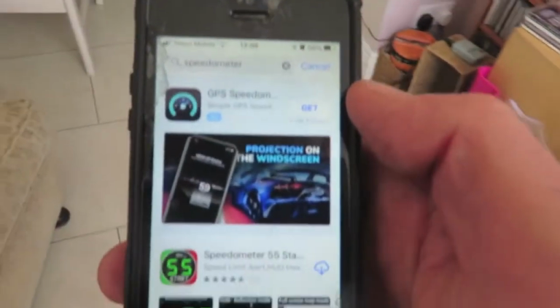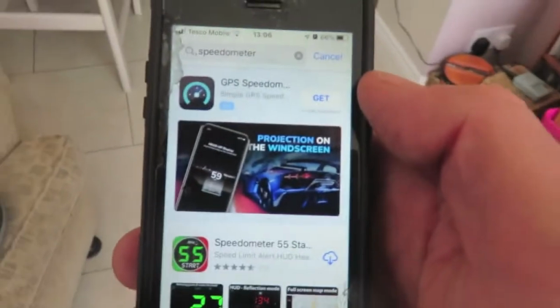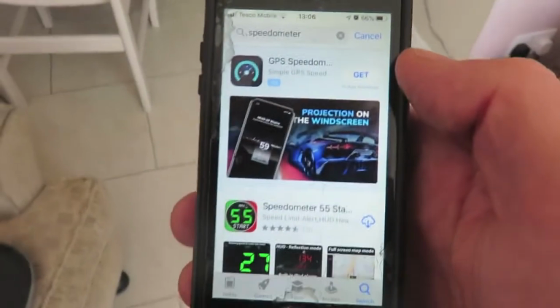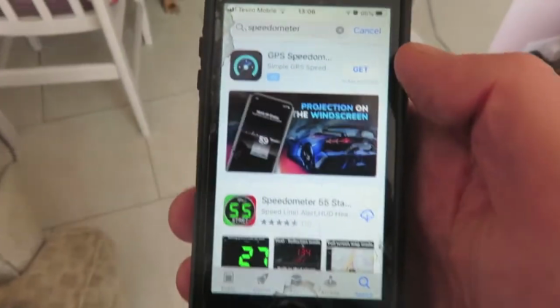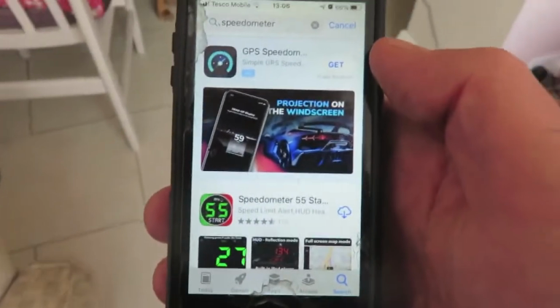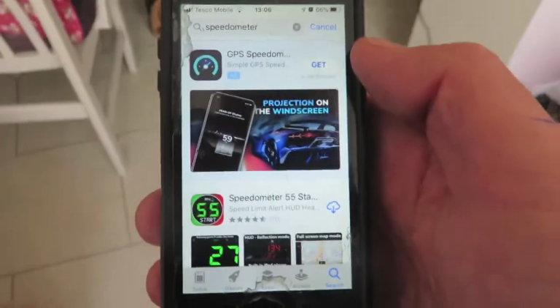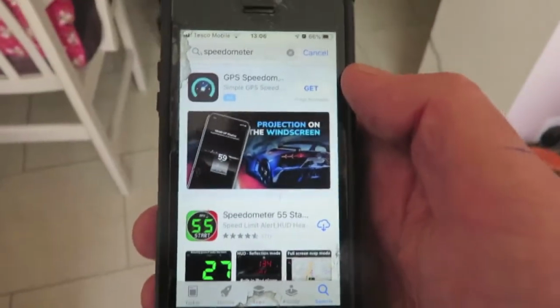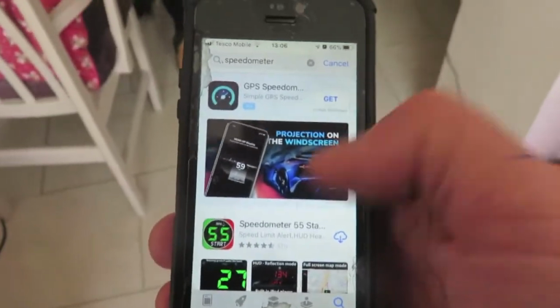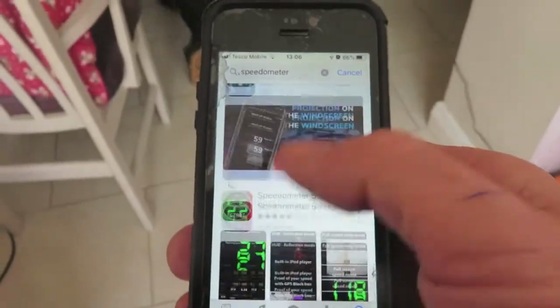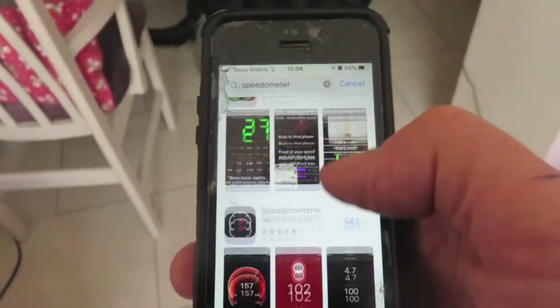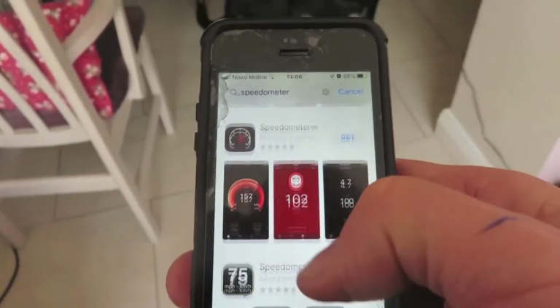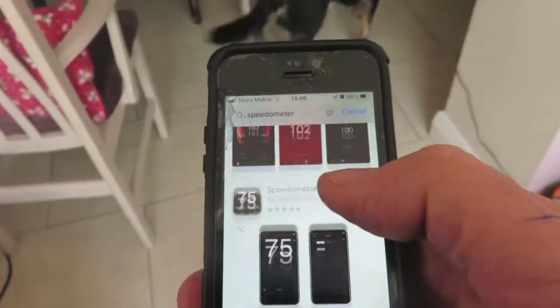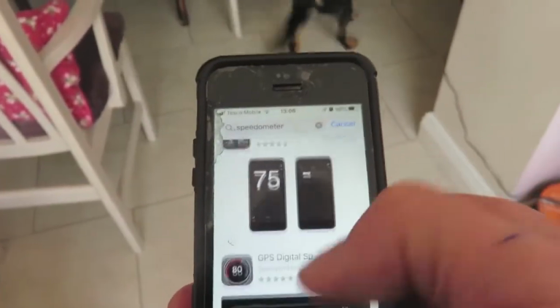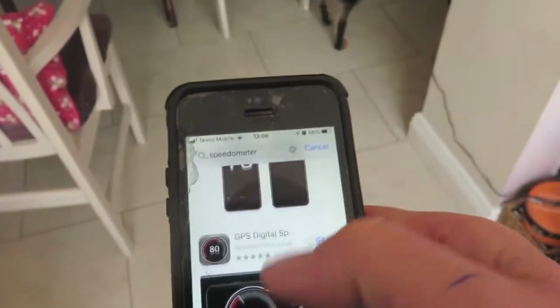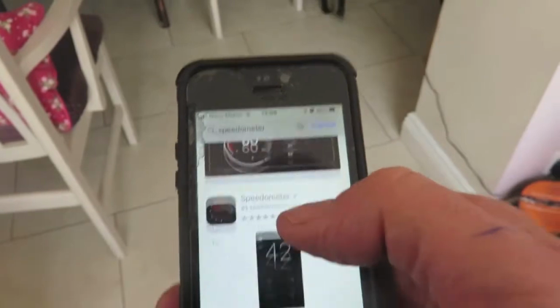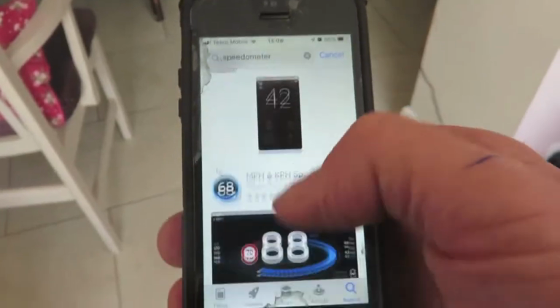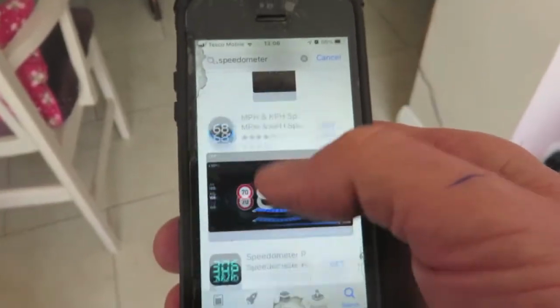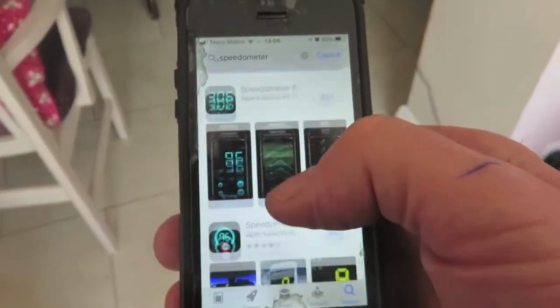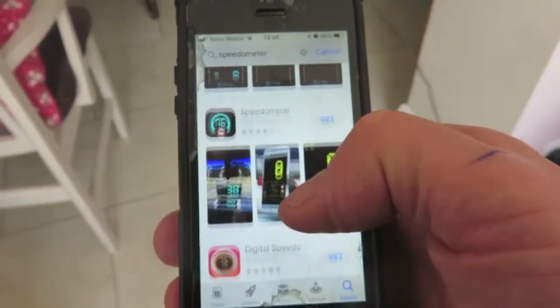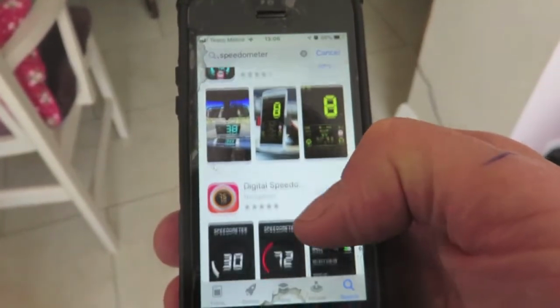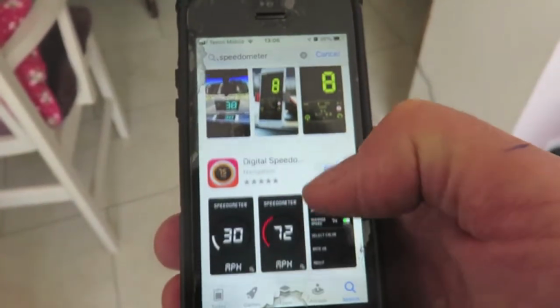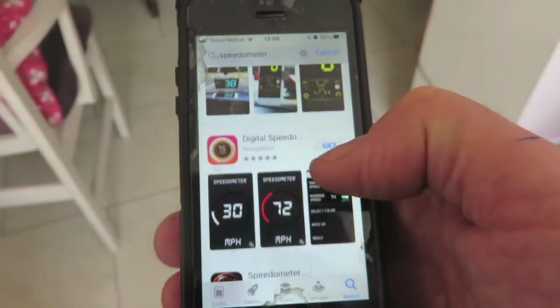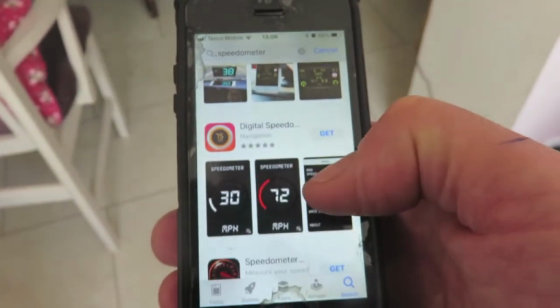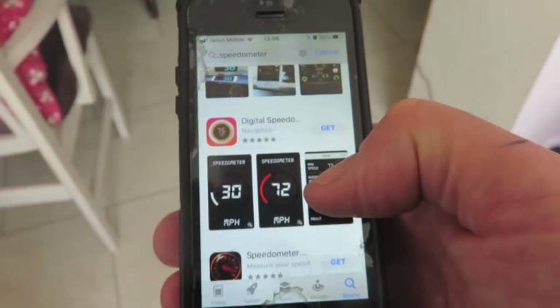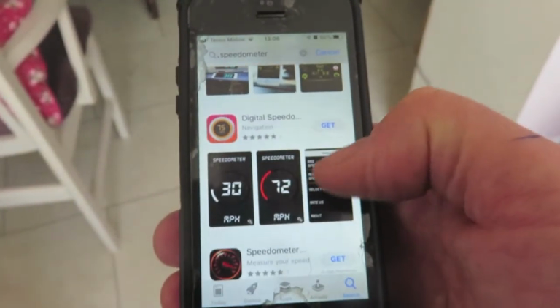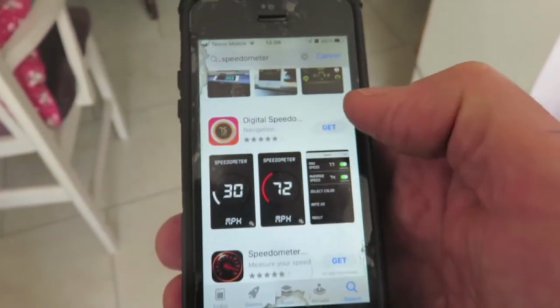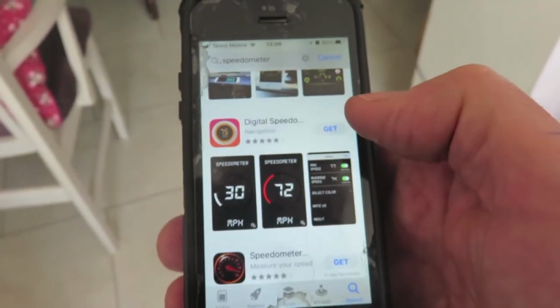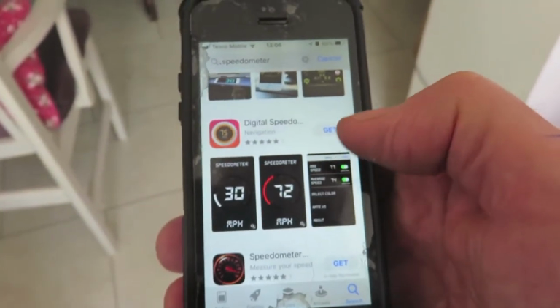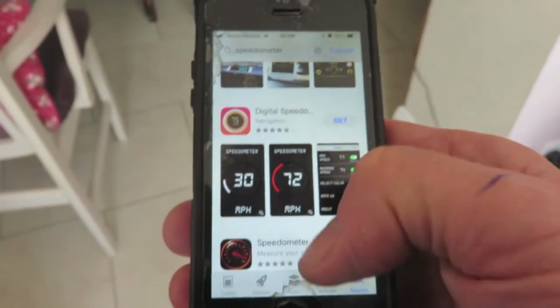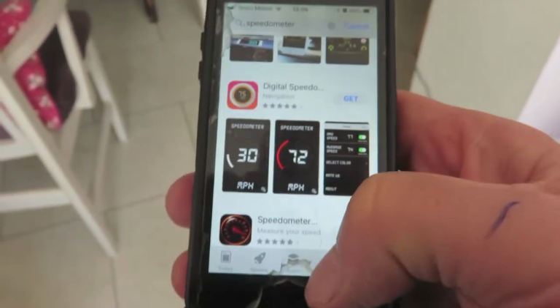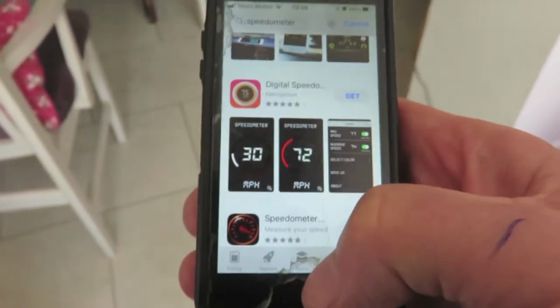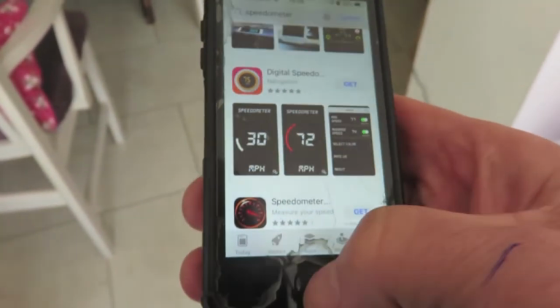There are loads of speedo apps in the app store that you can download and check your speedometer in real time against the app. These use GPS, so they're pretty accurate.